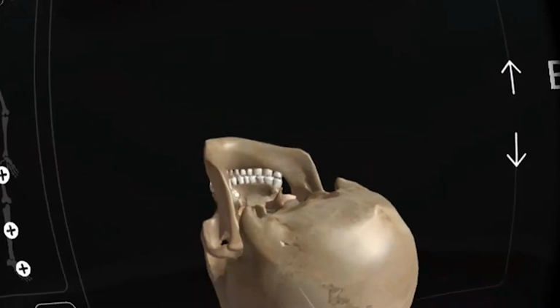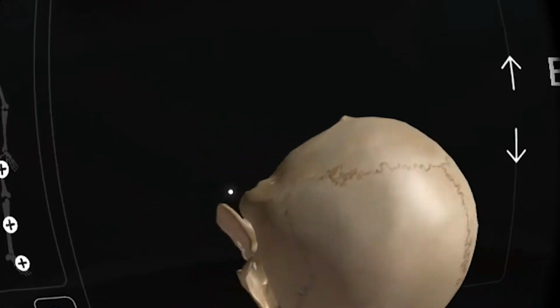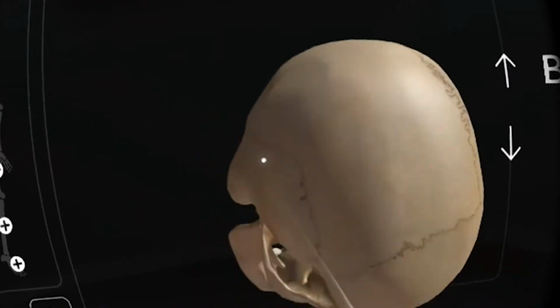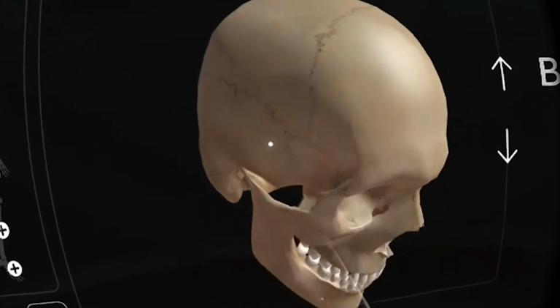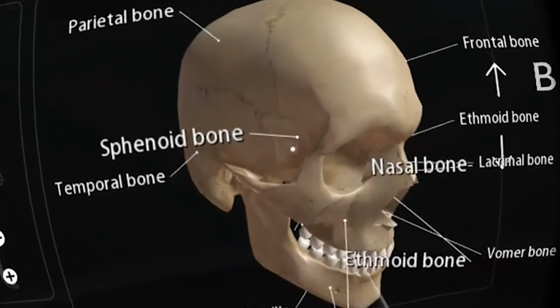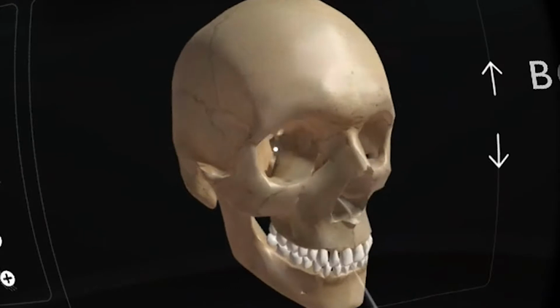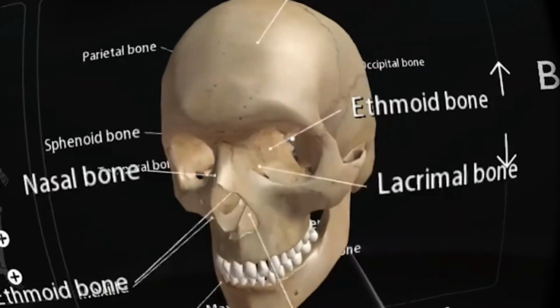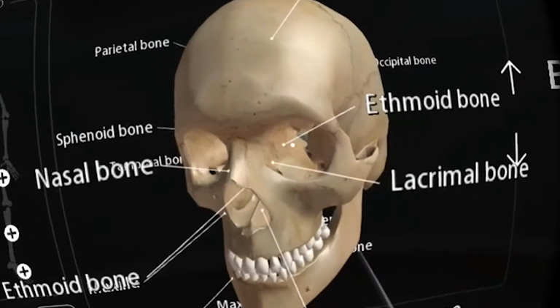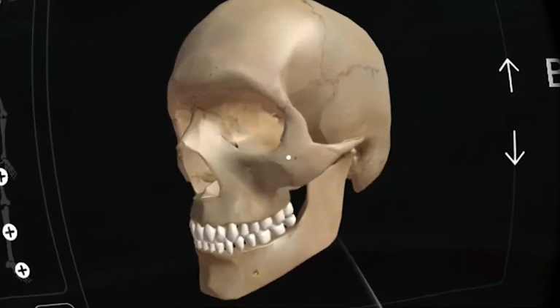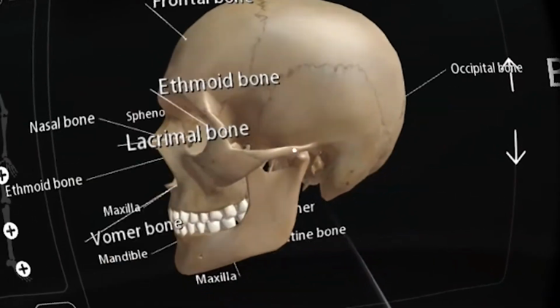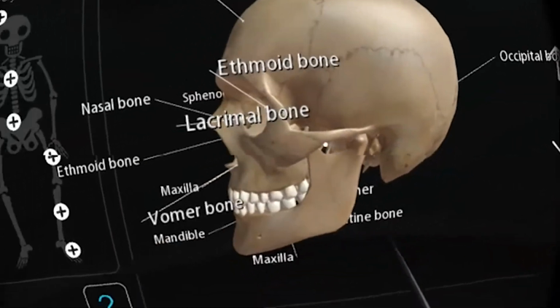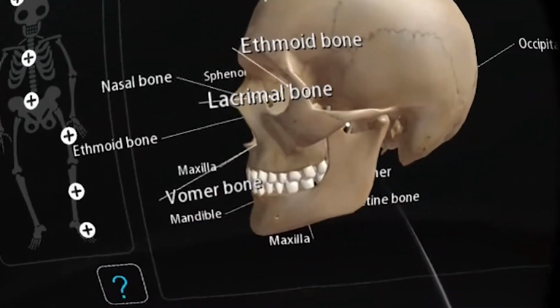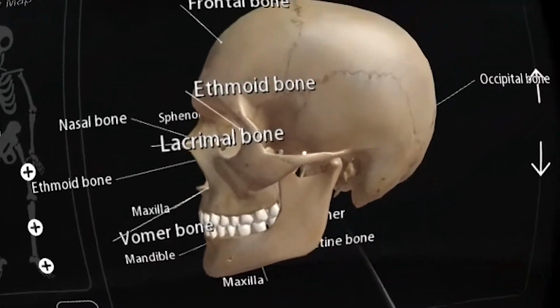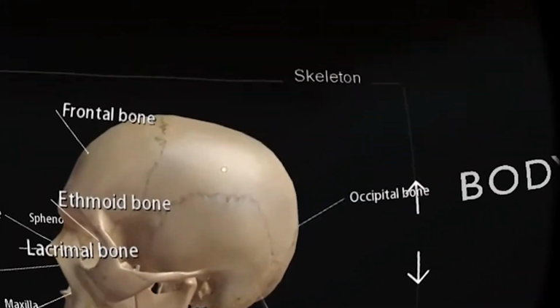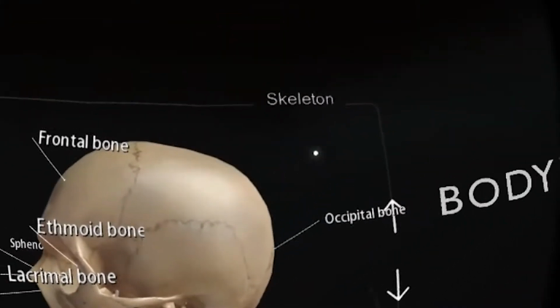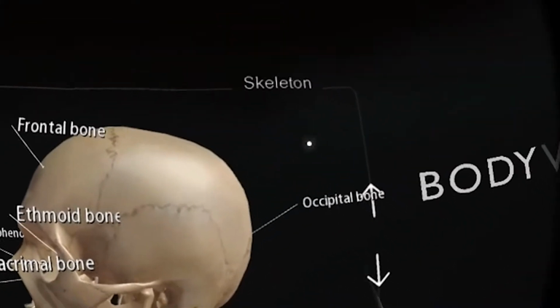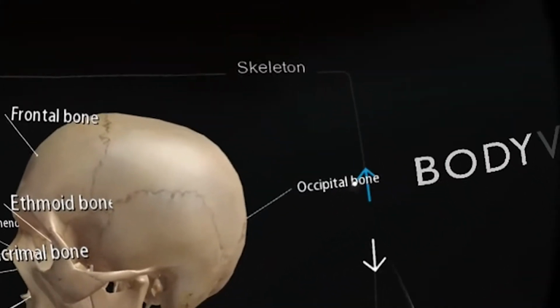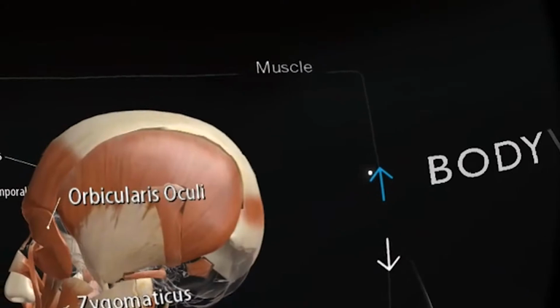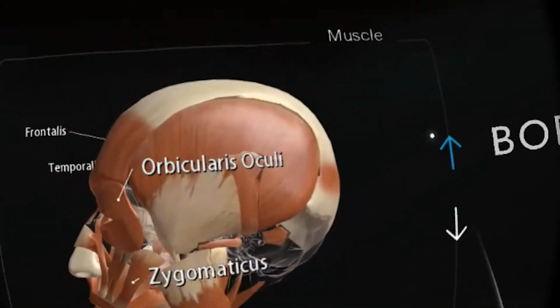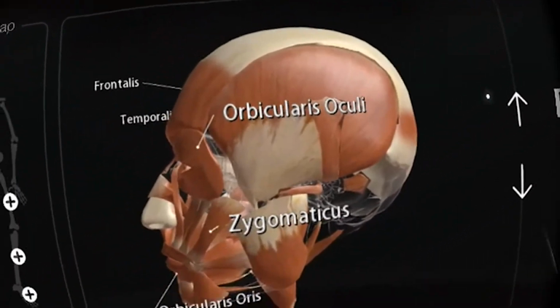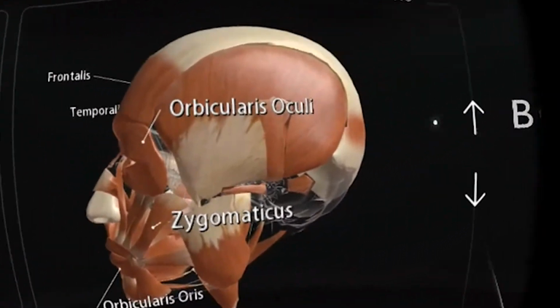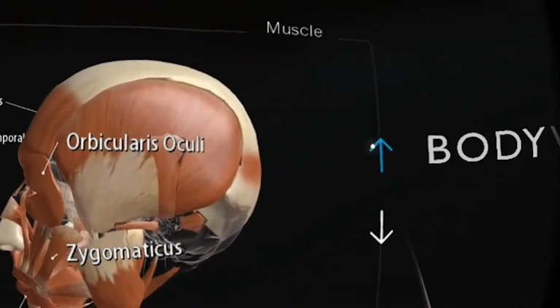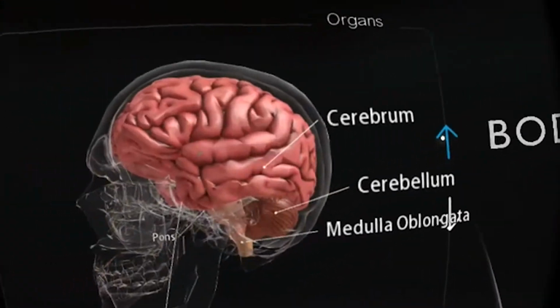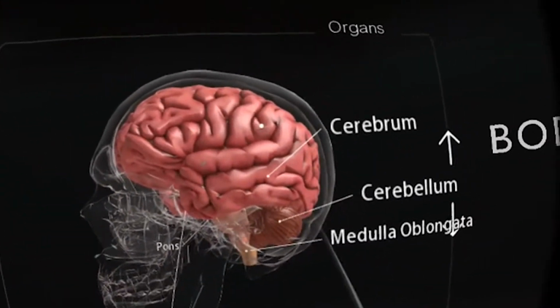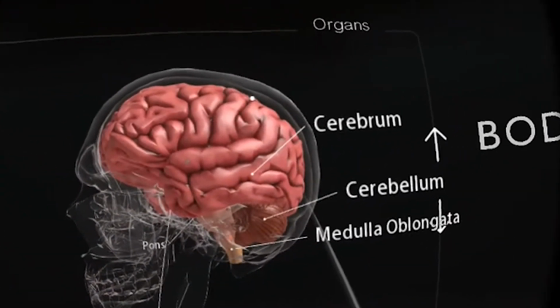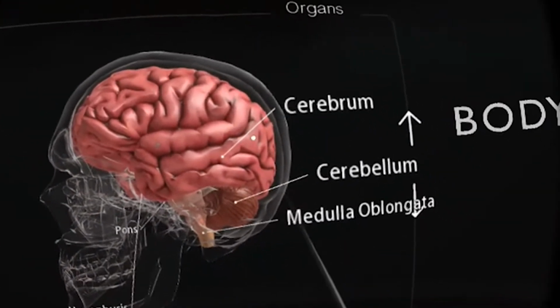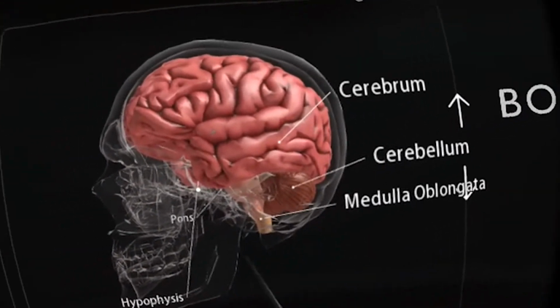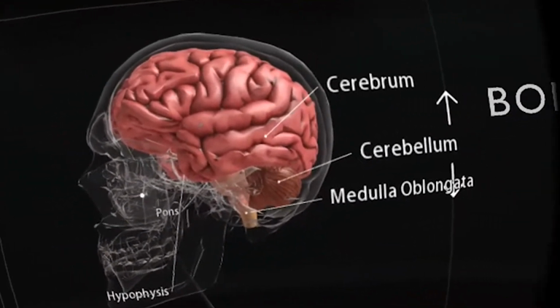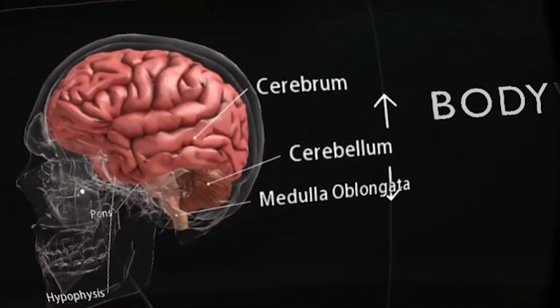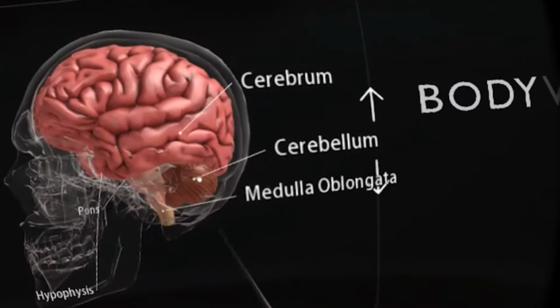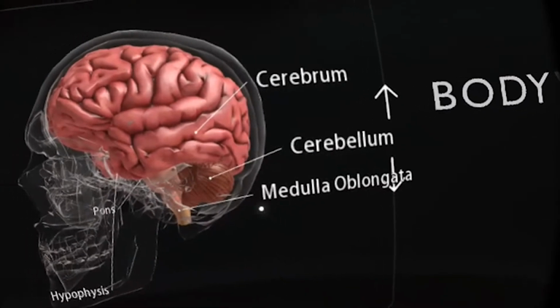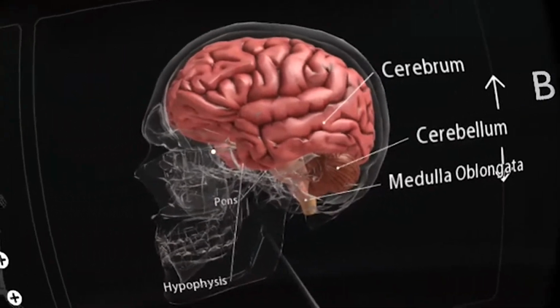Moreover, when you're not zooming in or rotating, you can see that all body parts are clearly labeled. This will come in very useful if you're a student of anatomy and have to study all these terms by heart.